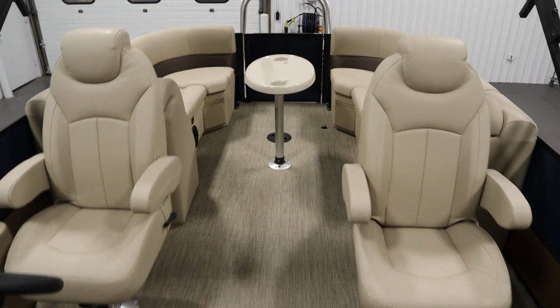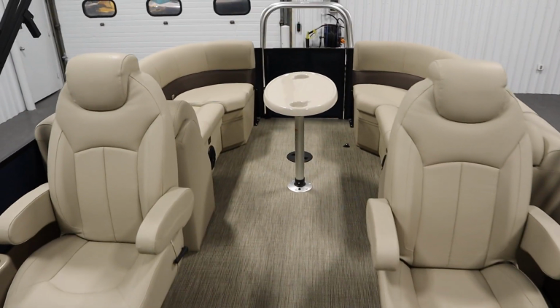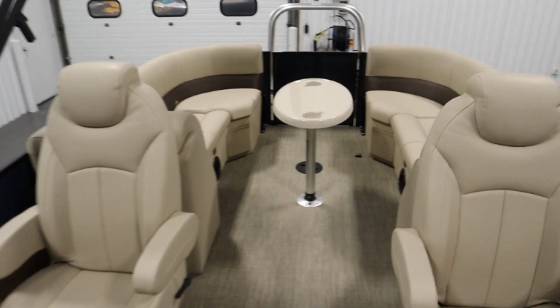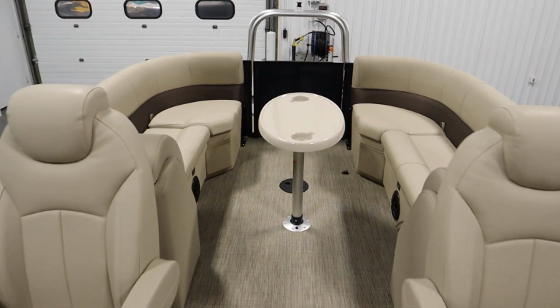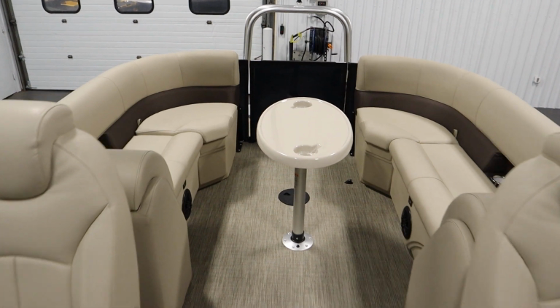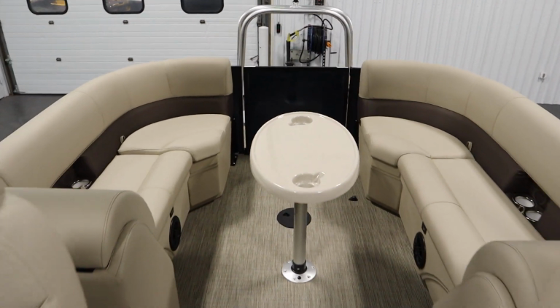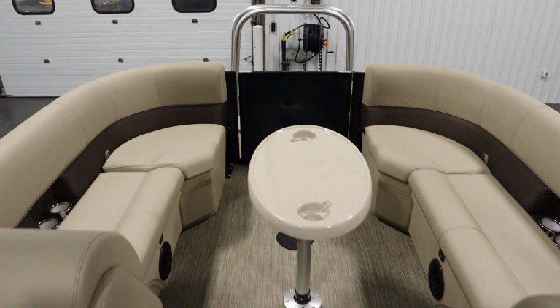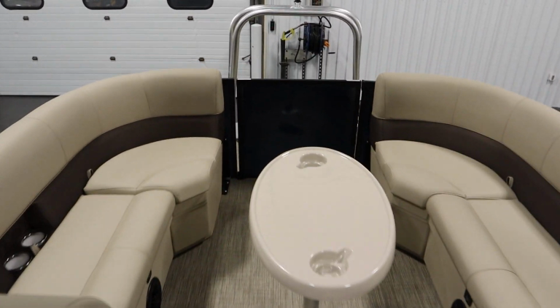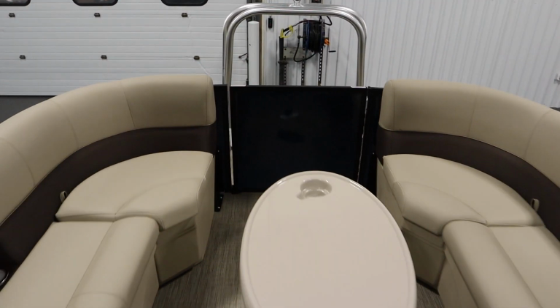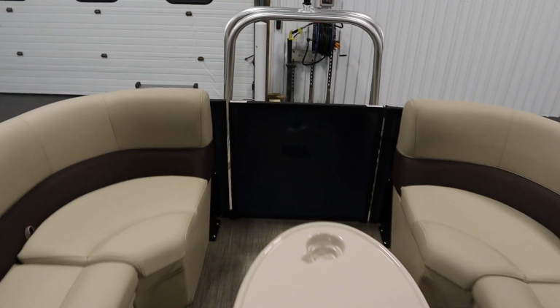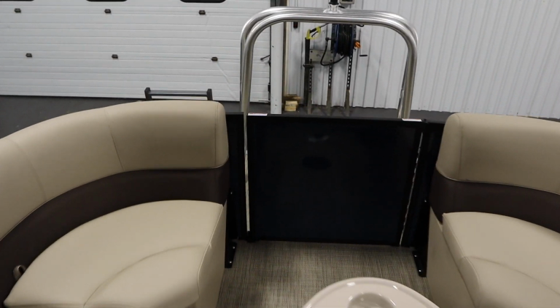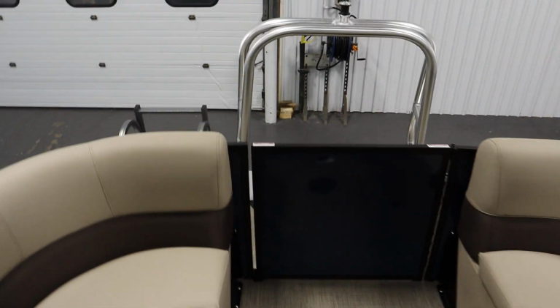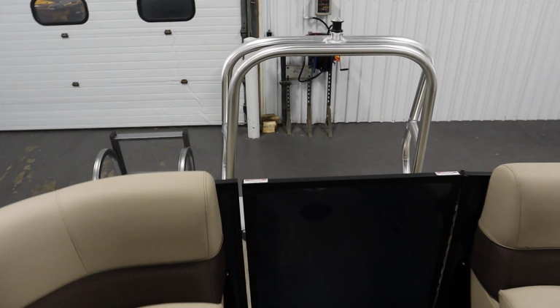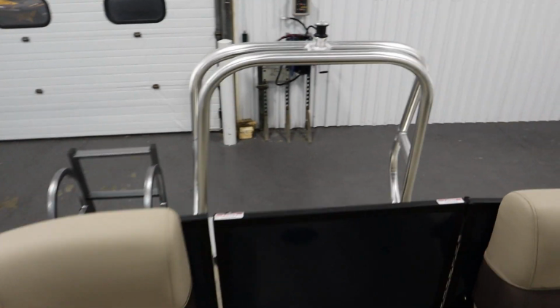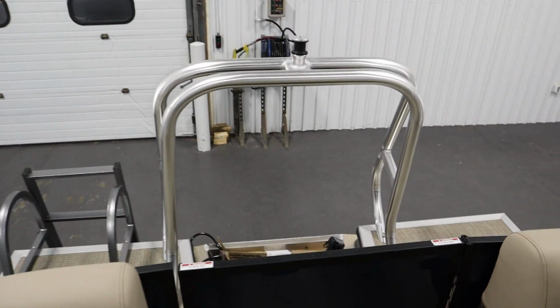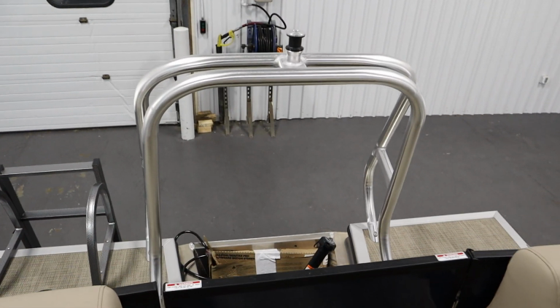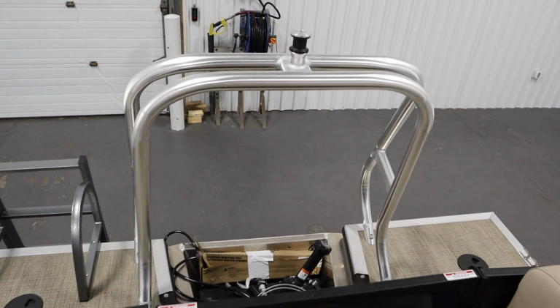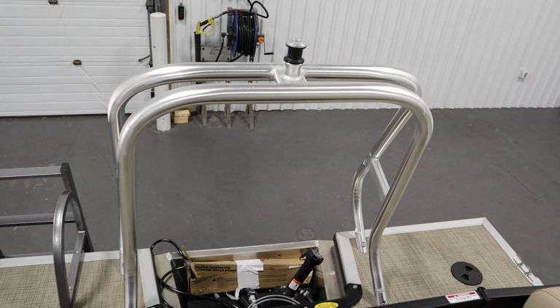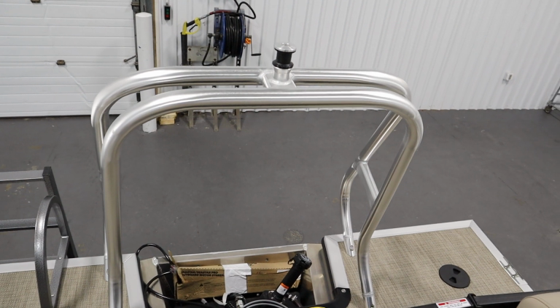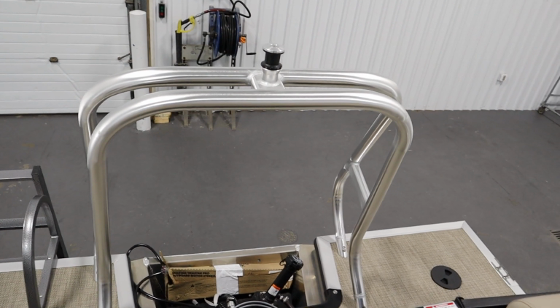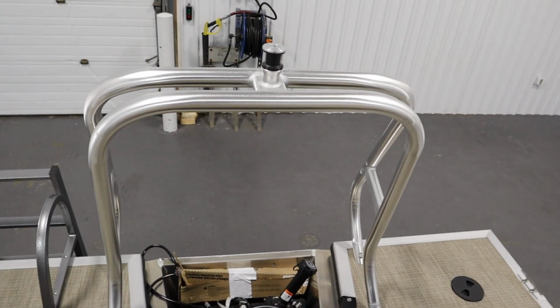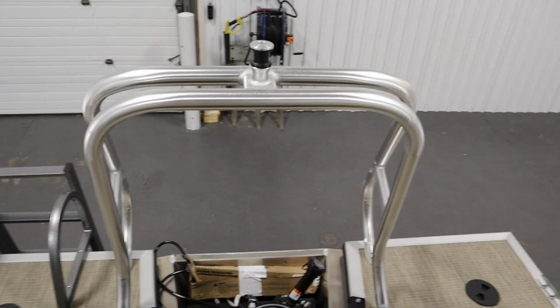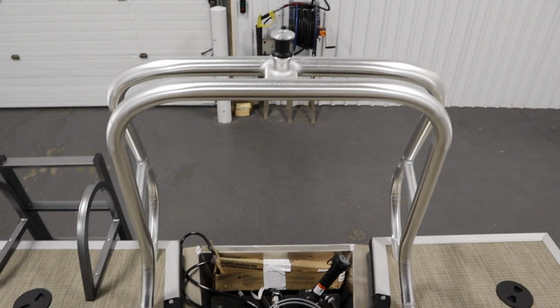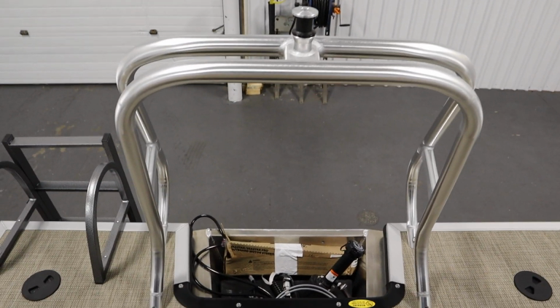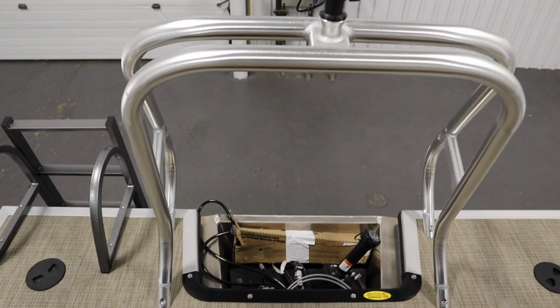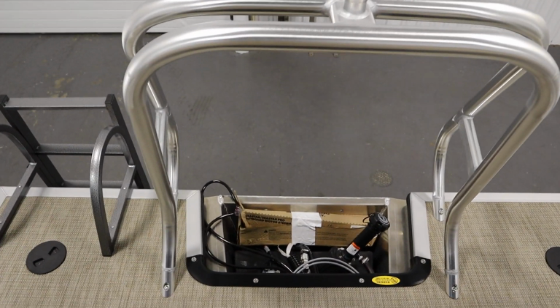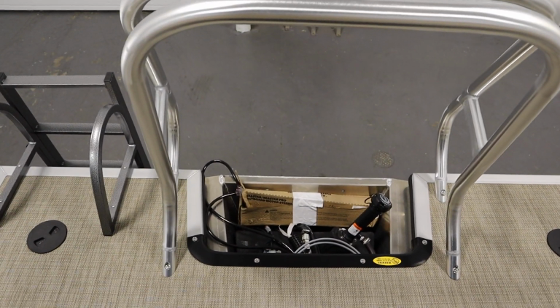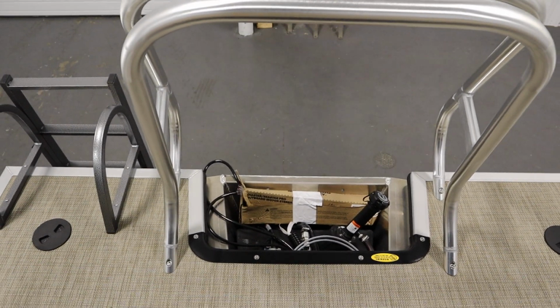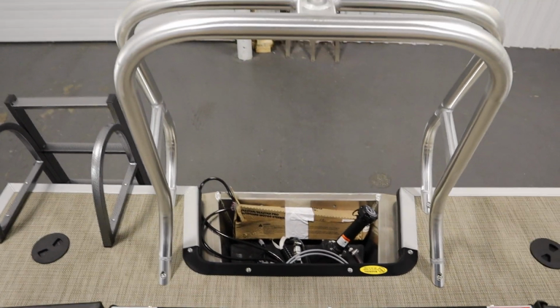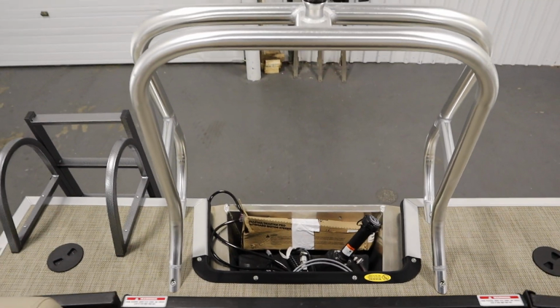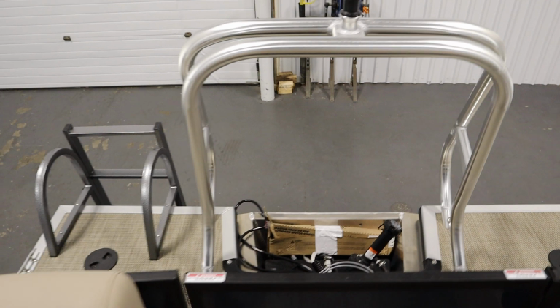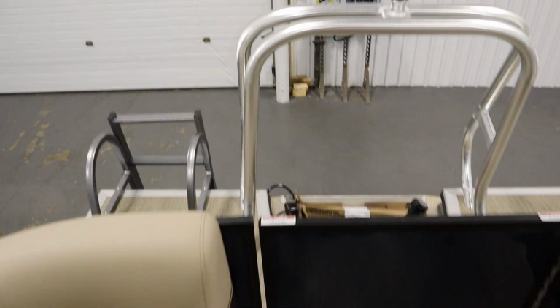It has an interior LED lighting package, a stainless steel ski/tow bar, and a power-assisted steering upgrade for bigger motors.